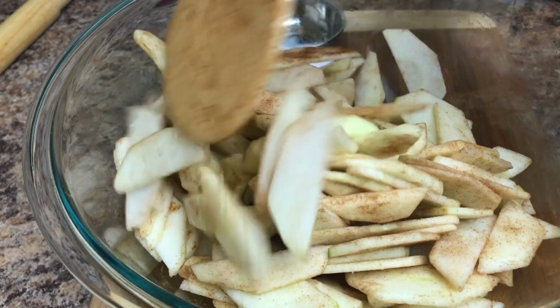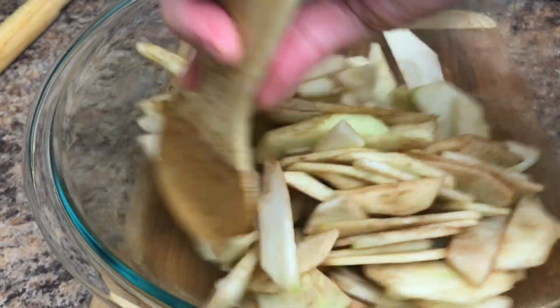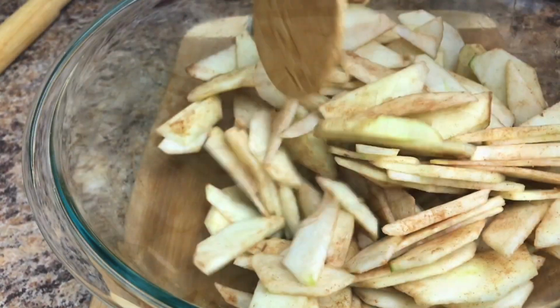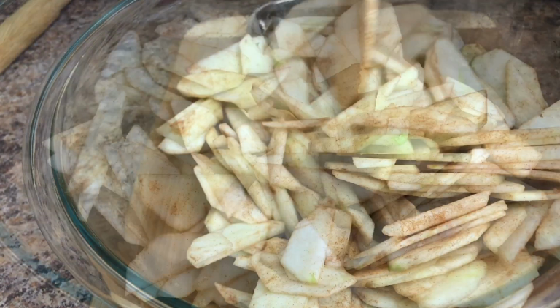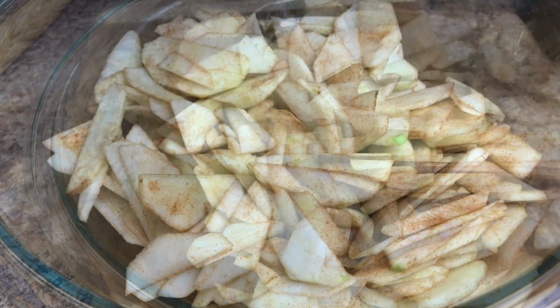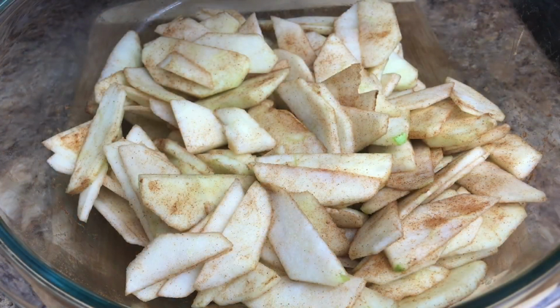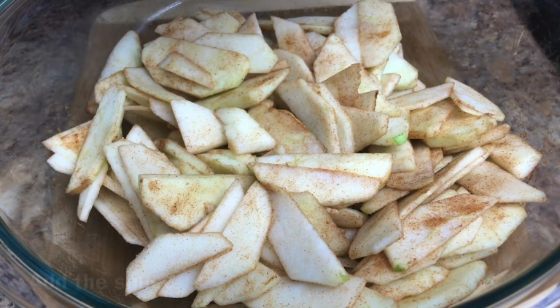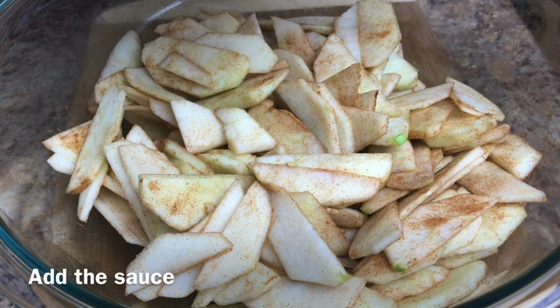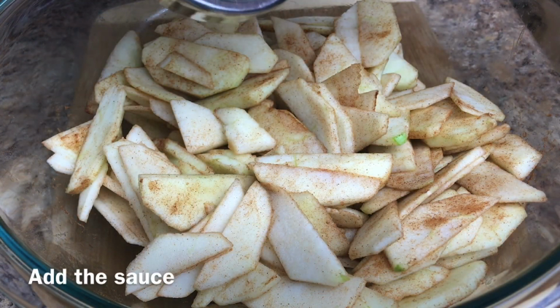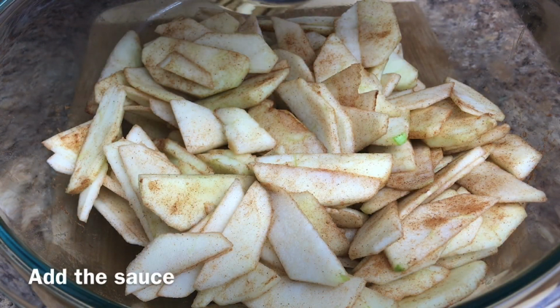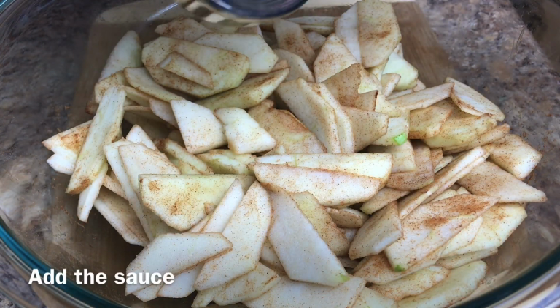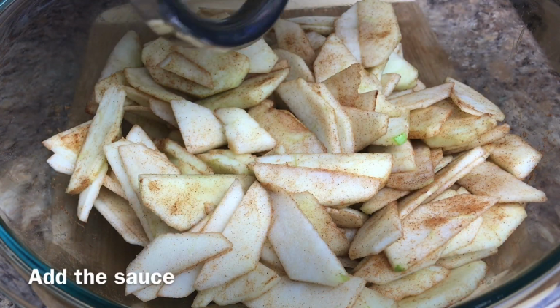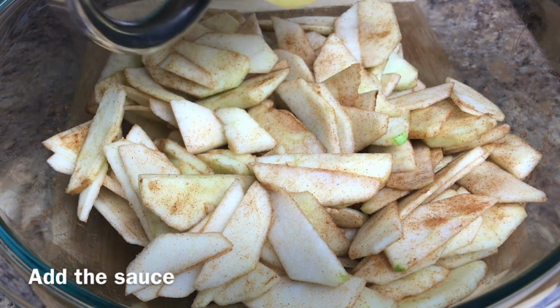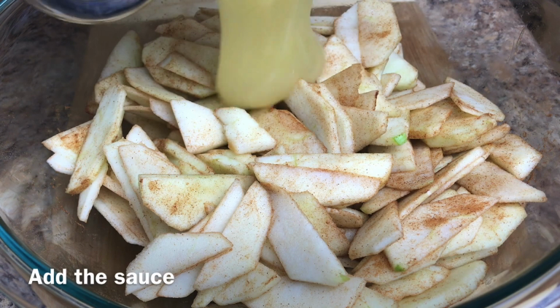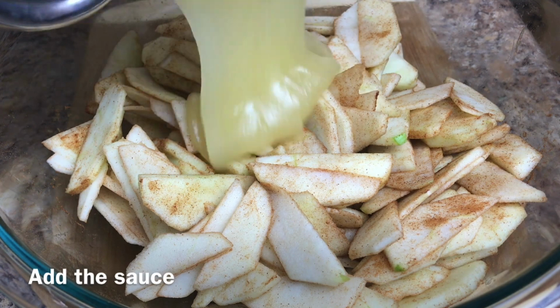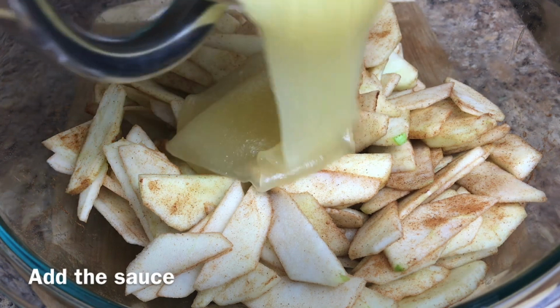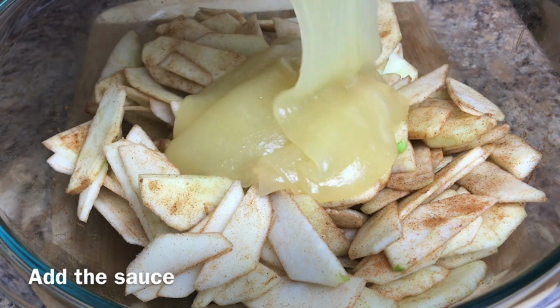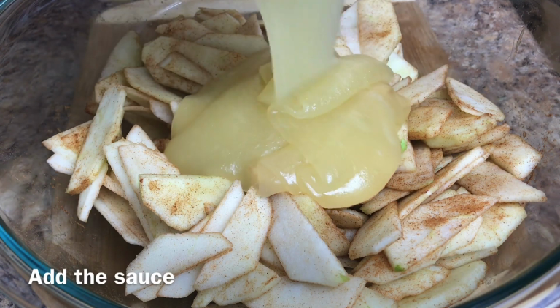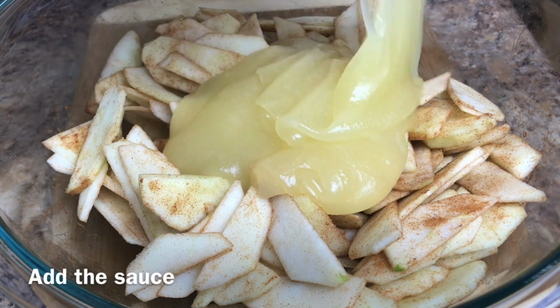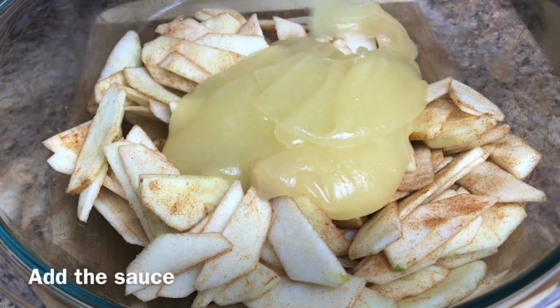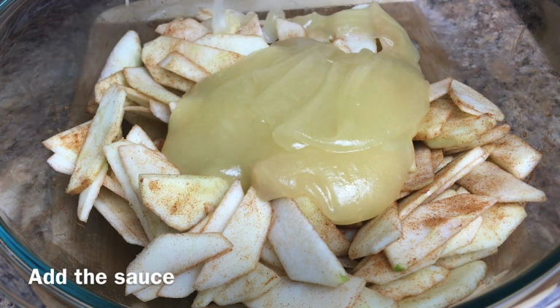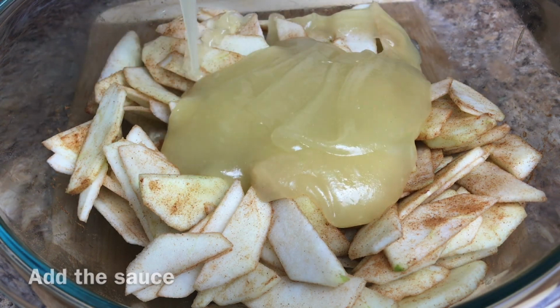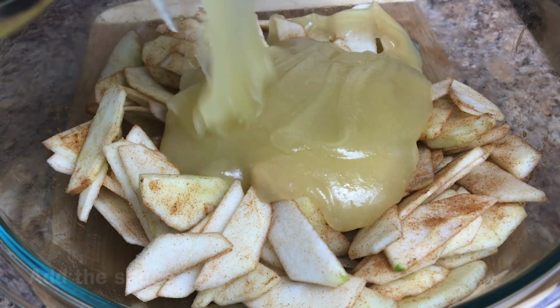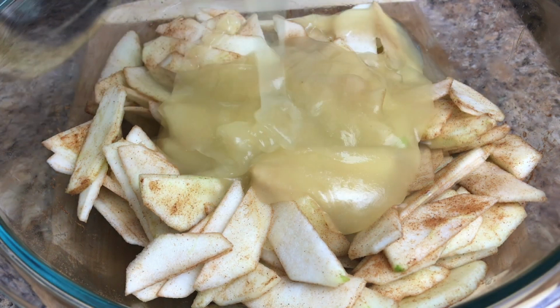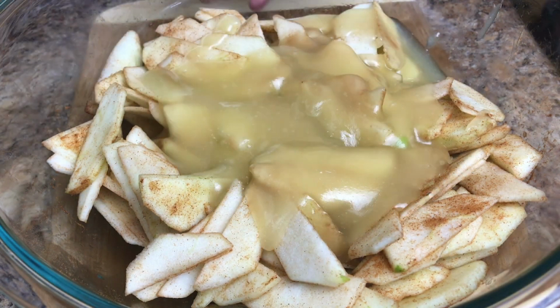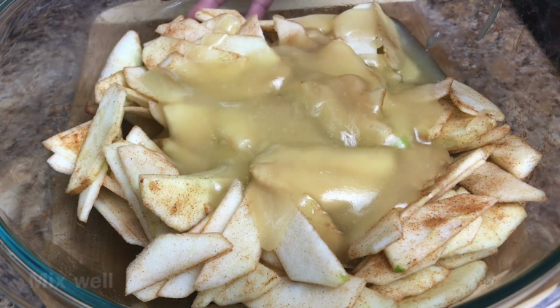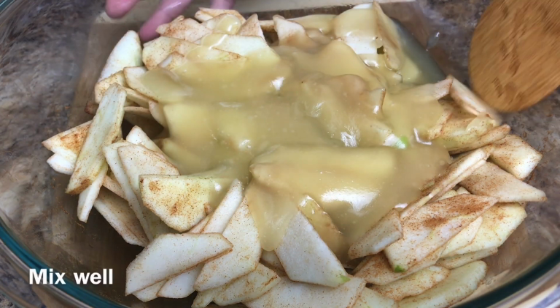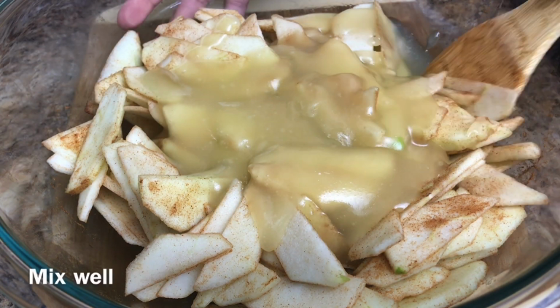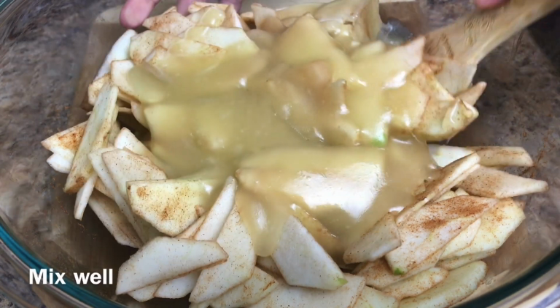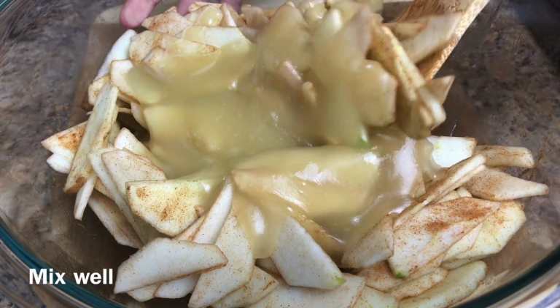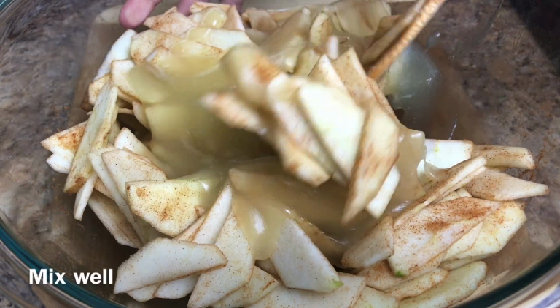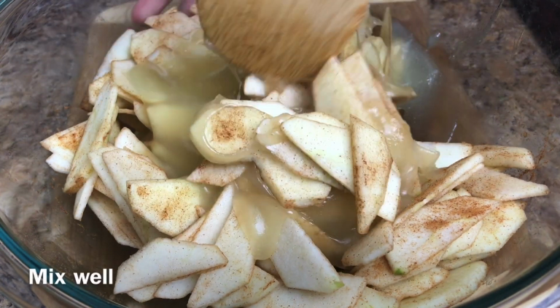Let's add the sauce. Oh wow, look at that! And let's mix this well.